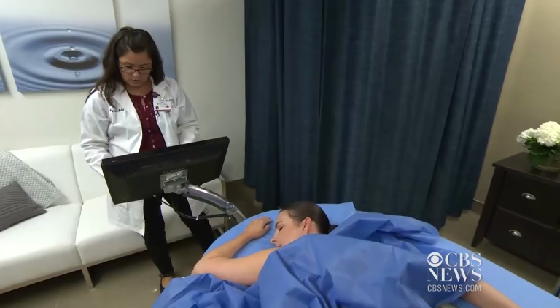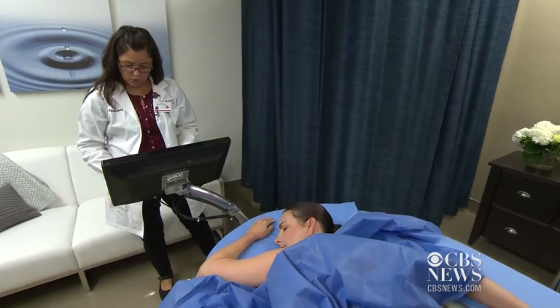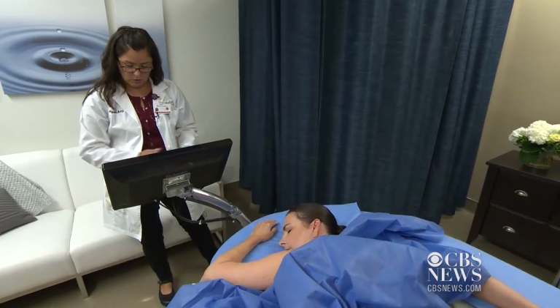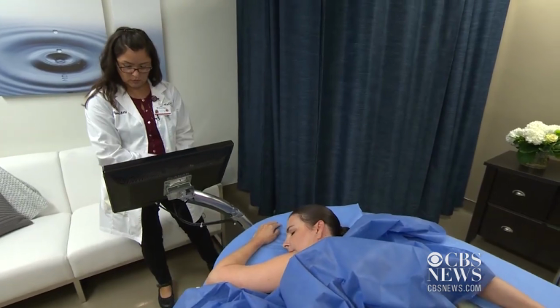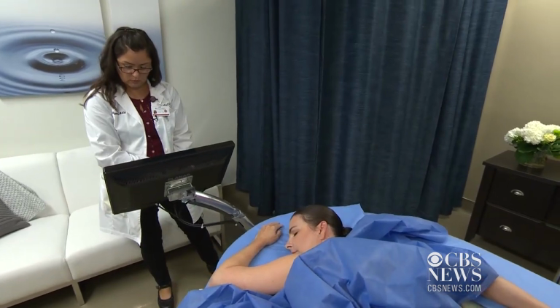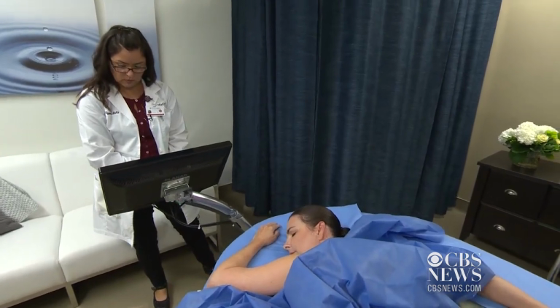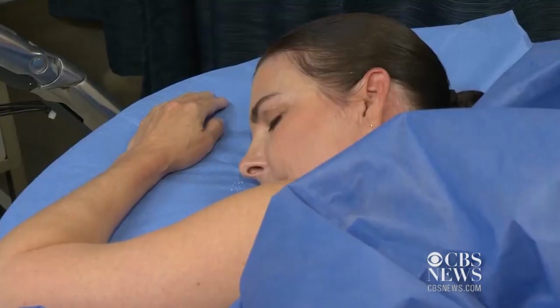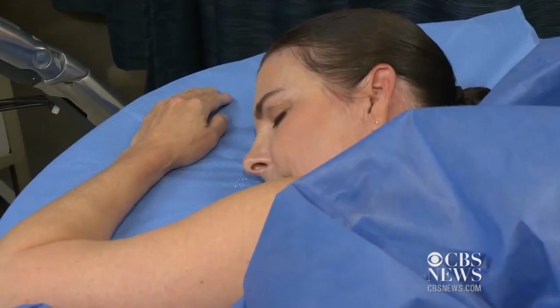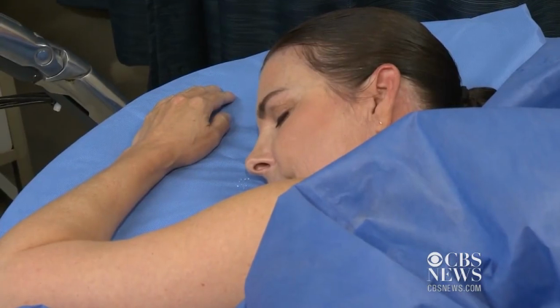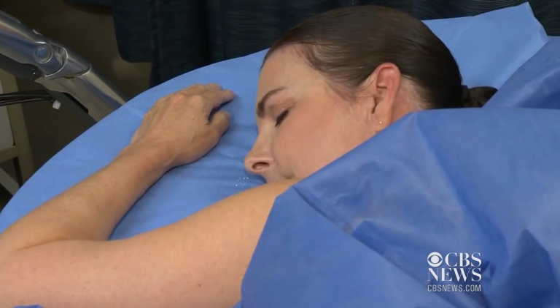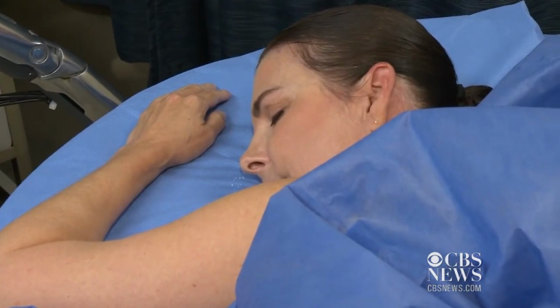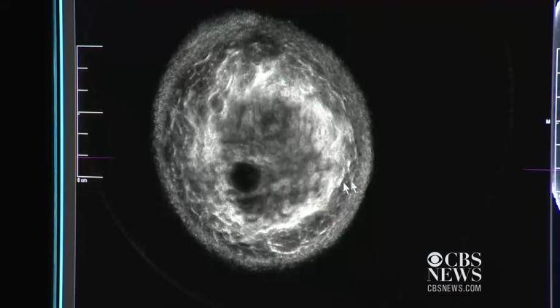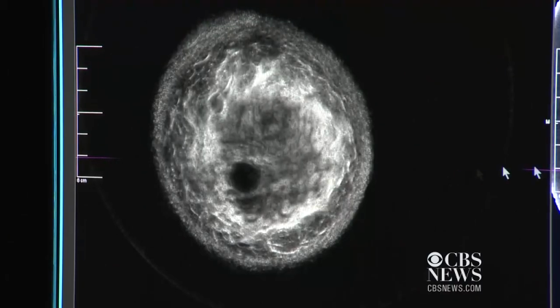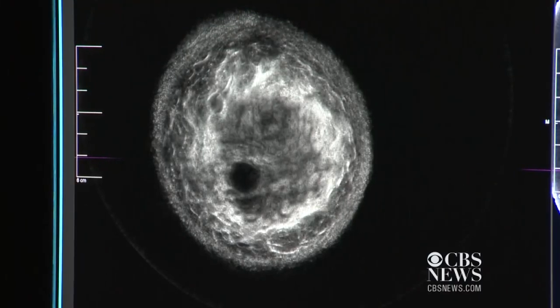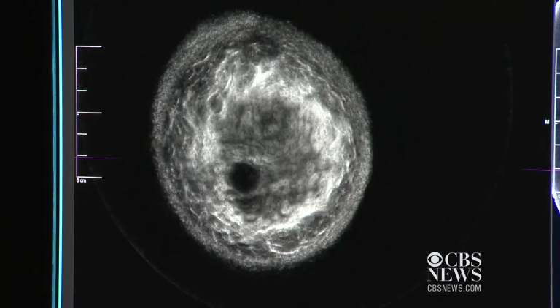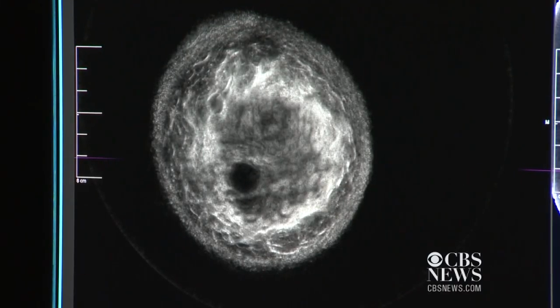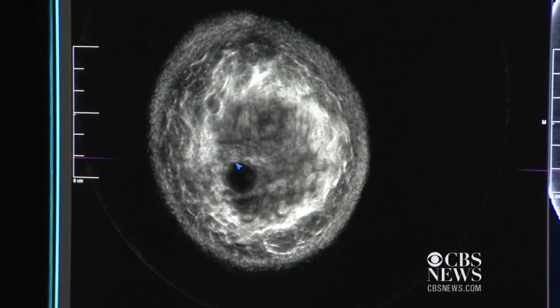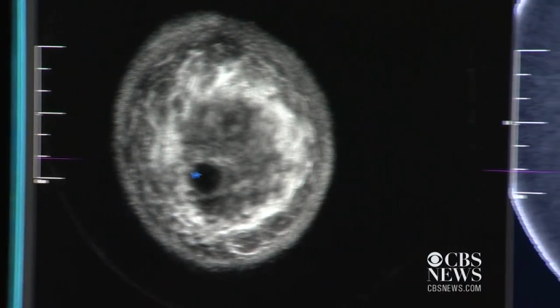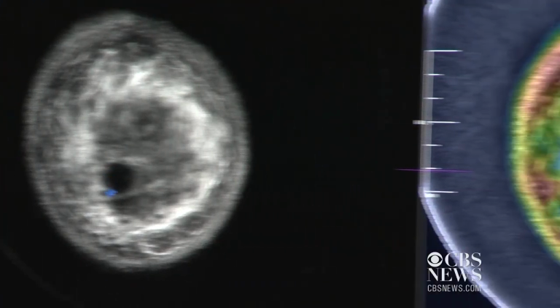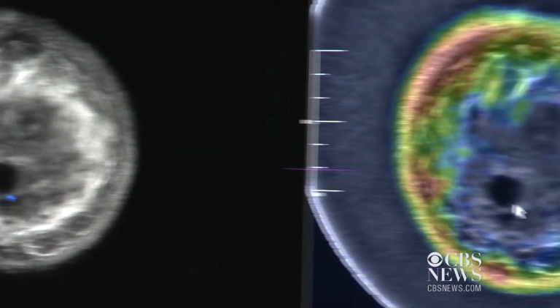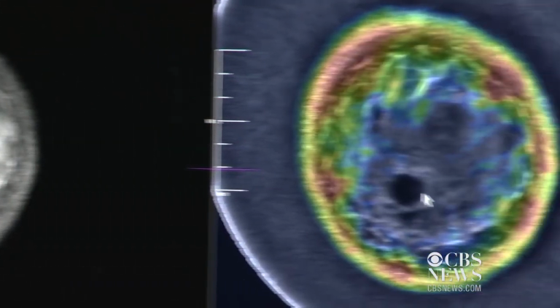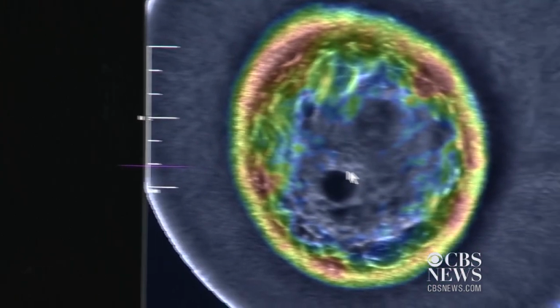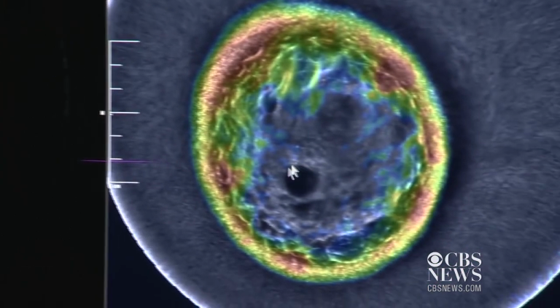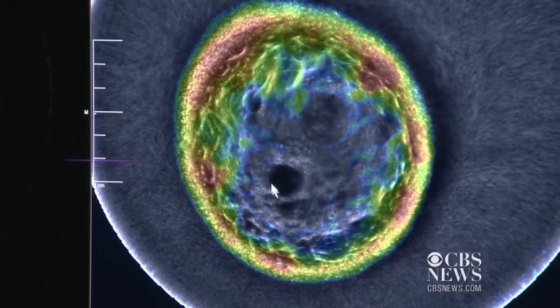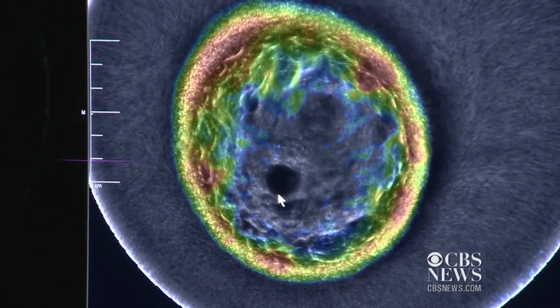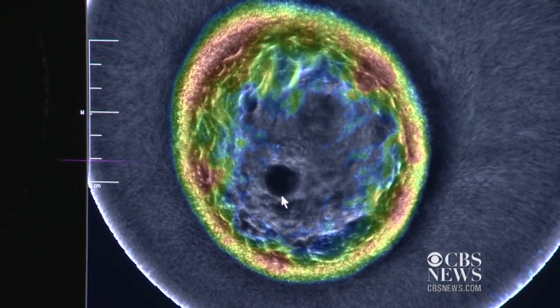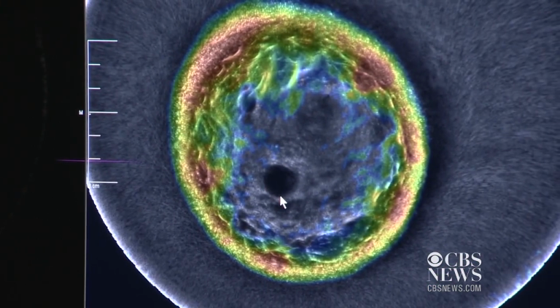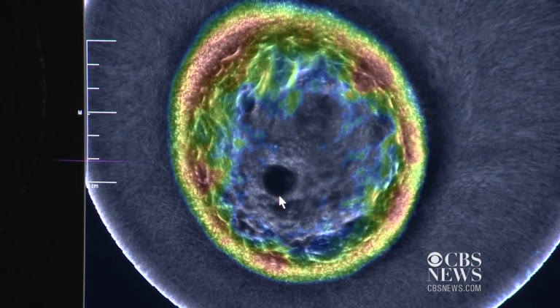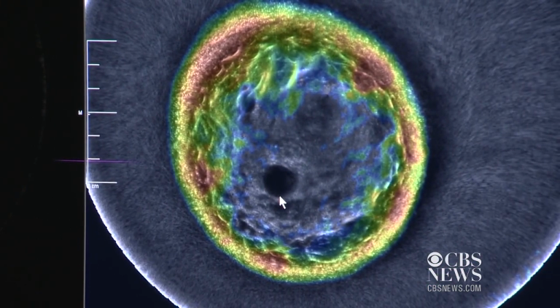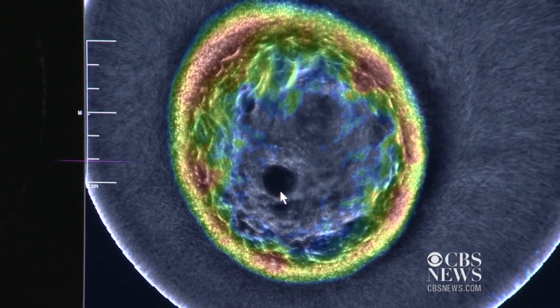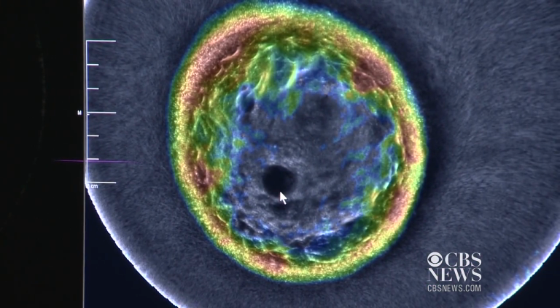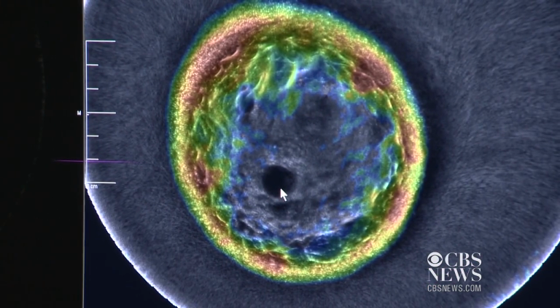If the technology is proven to be effective, it could eventually be used in addition to annual mammograms. Danielle Nottingham, CBS News, Los Angeles.